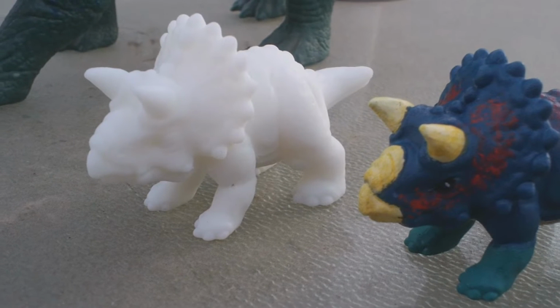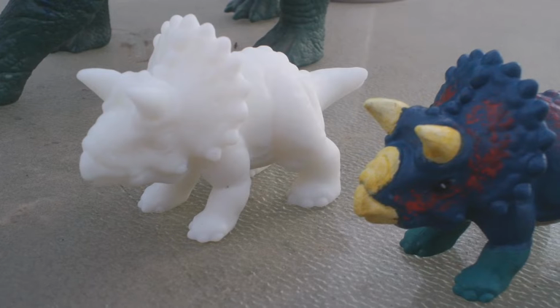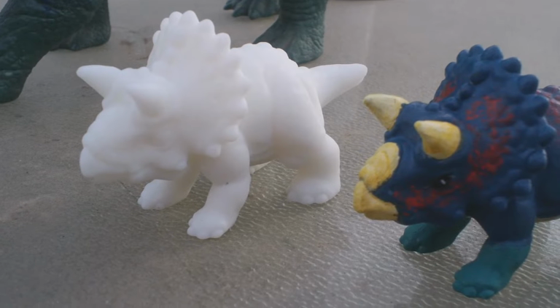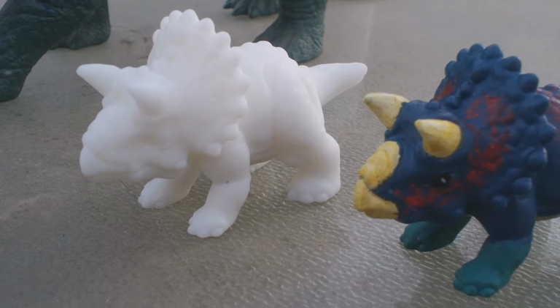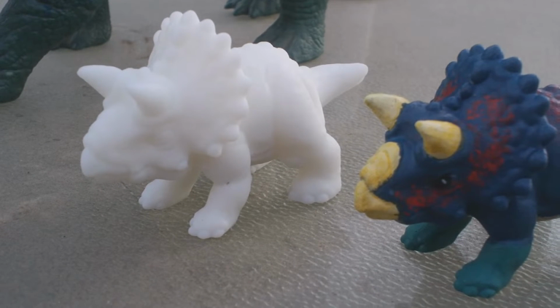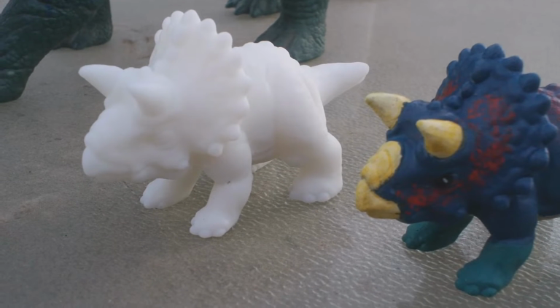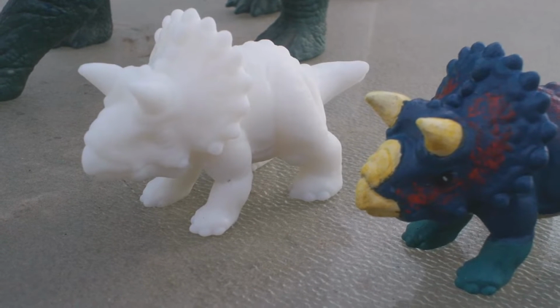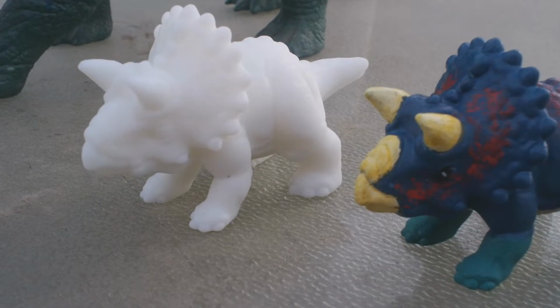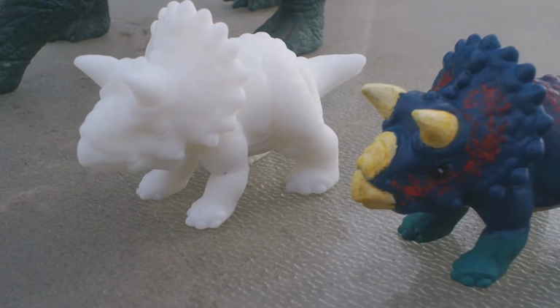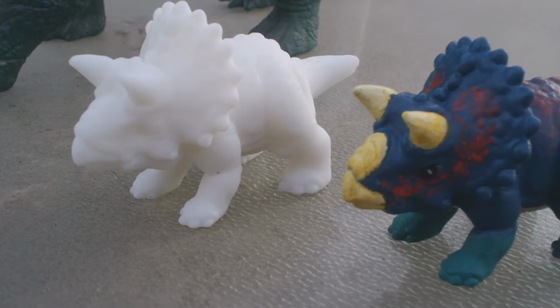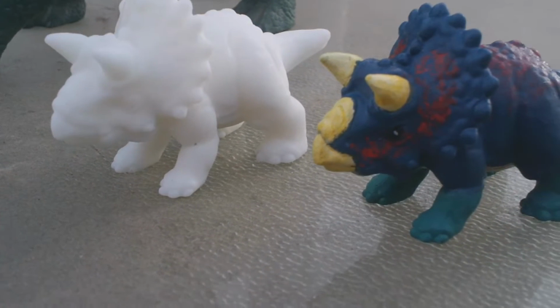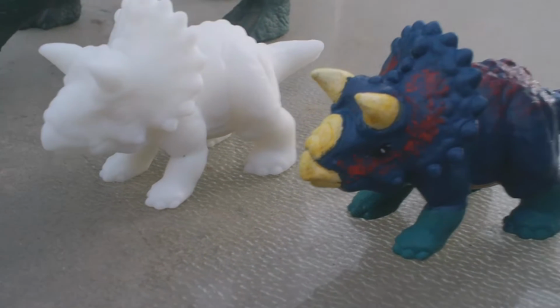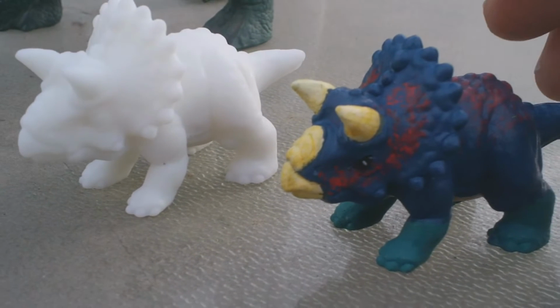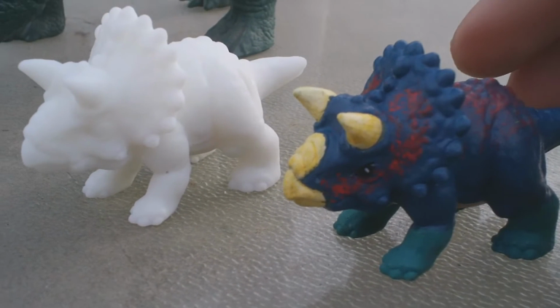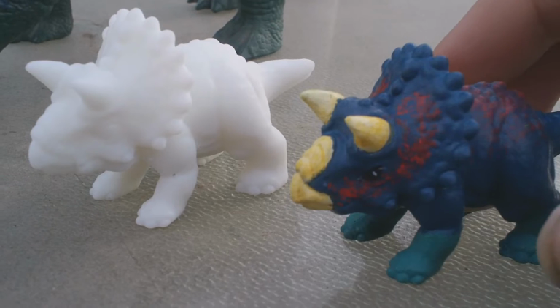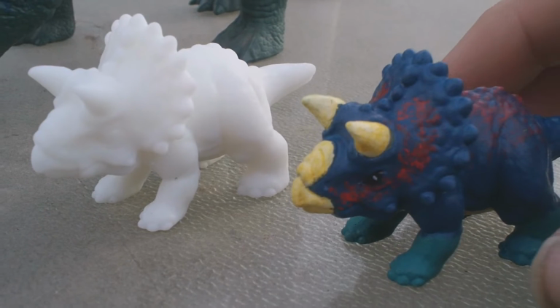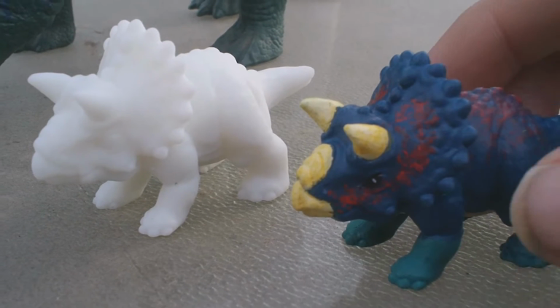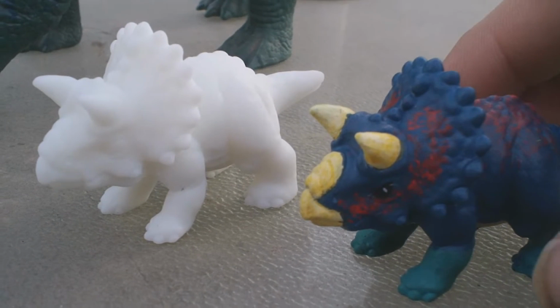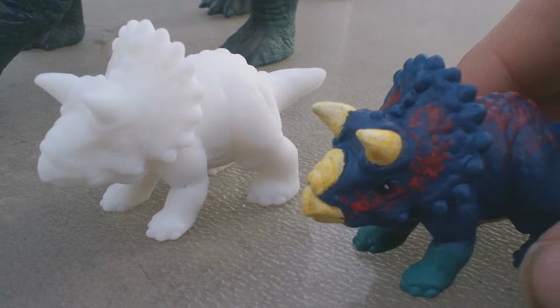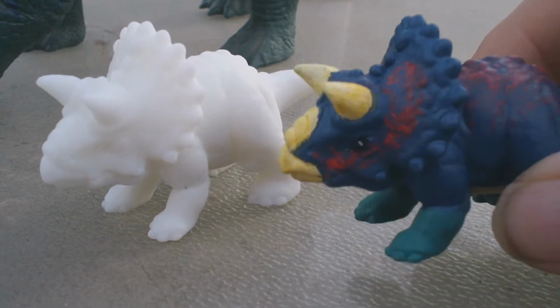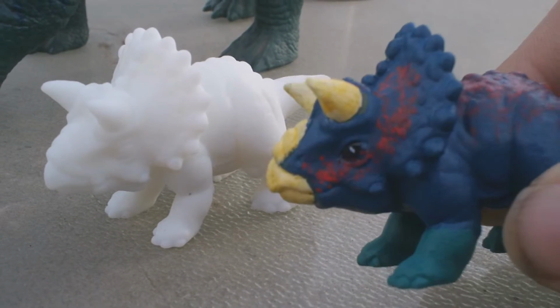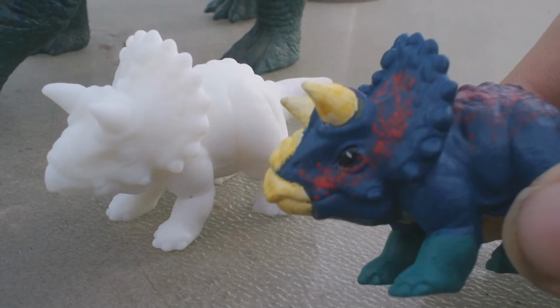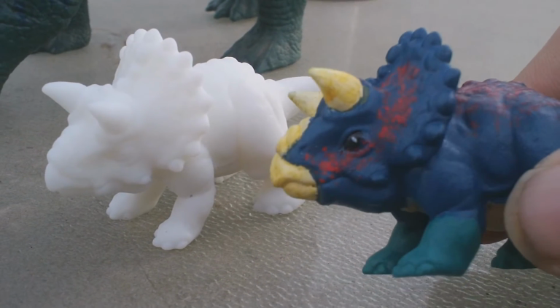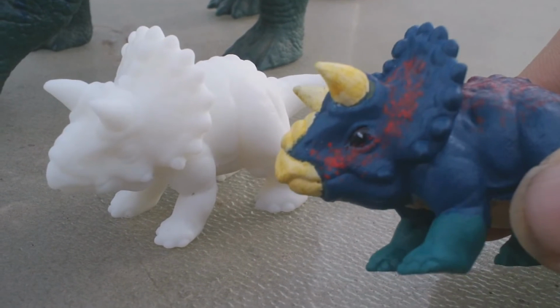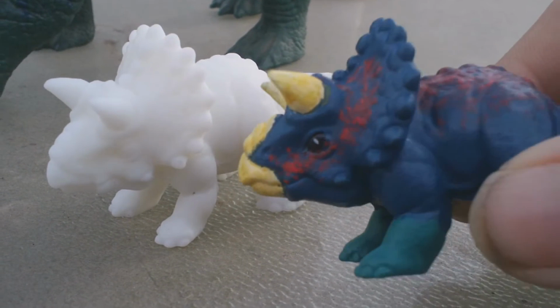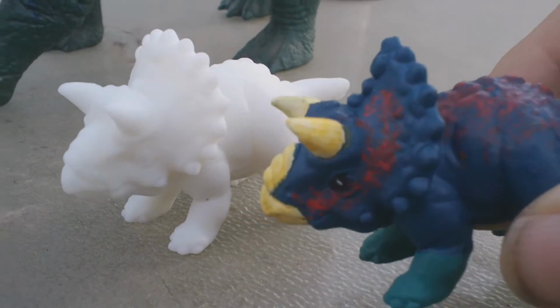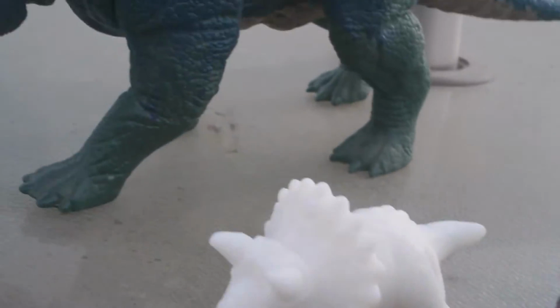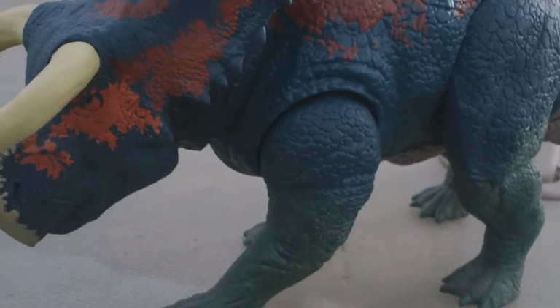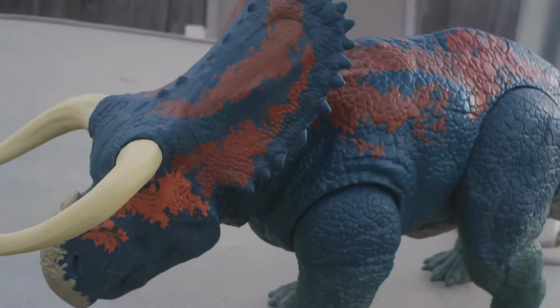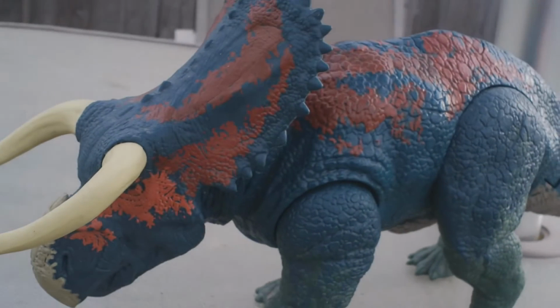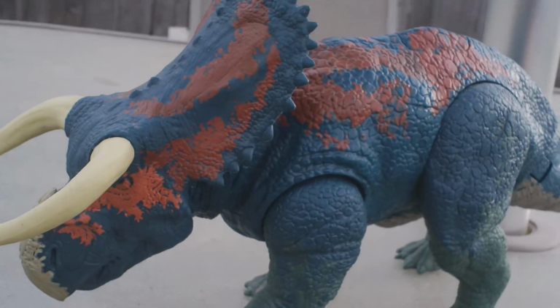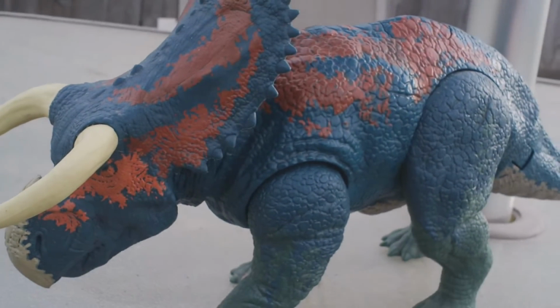What's up guys, fishbricks85 here, and today I want to take a look at this hand-painted nasutoceratops that I recently did. This is the little baby hatchling — I made it look like it's a bigger adult counterpart.